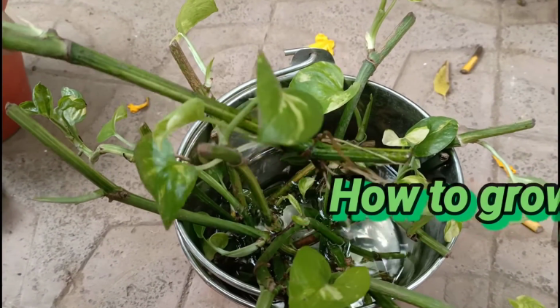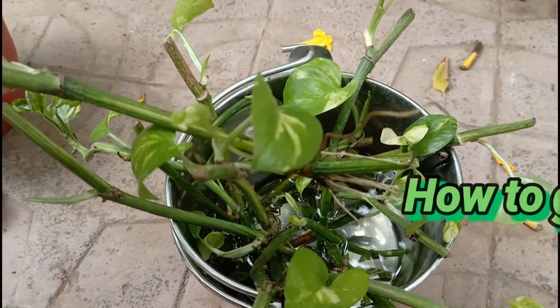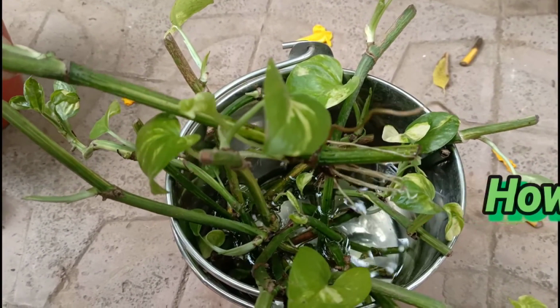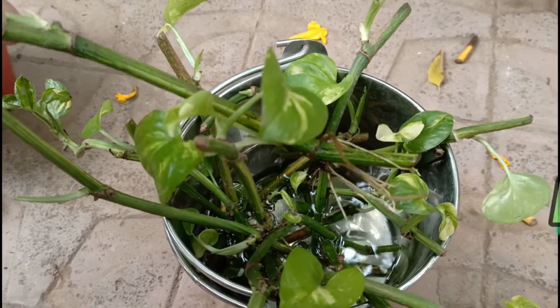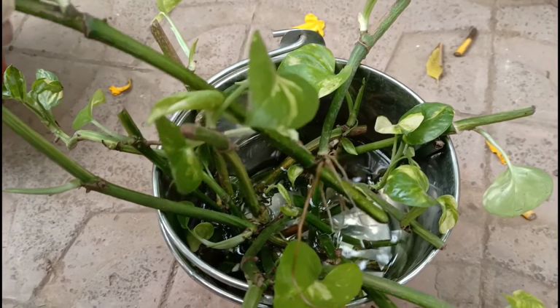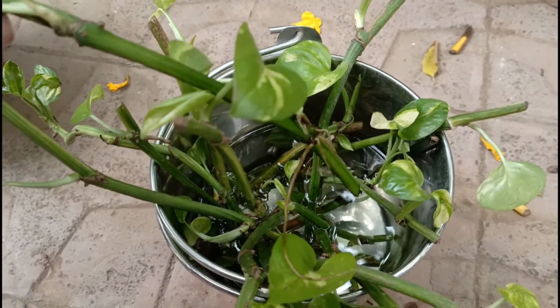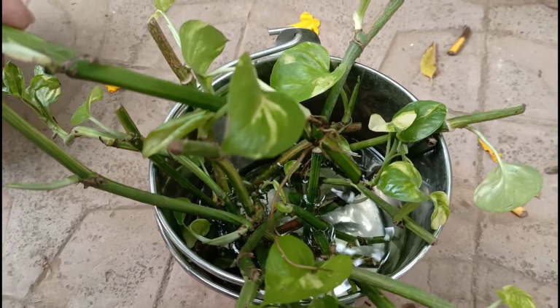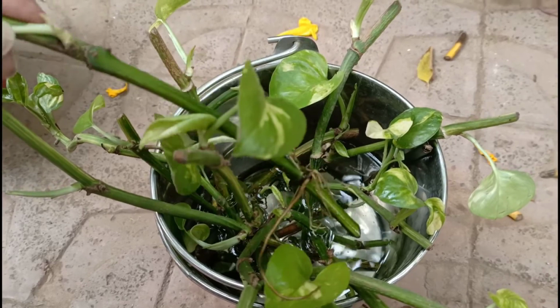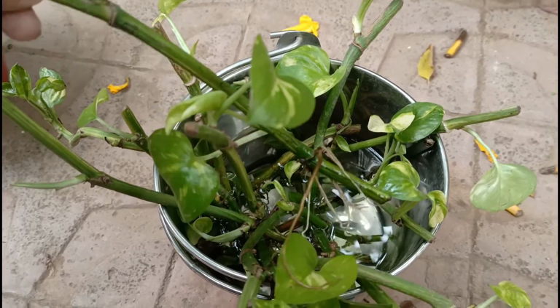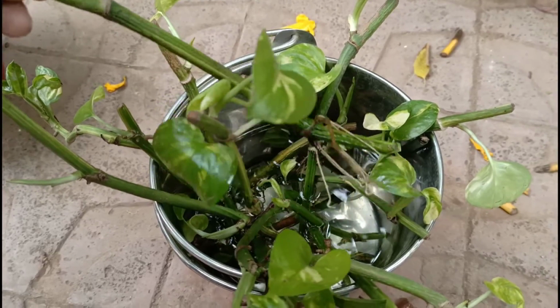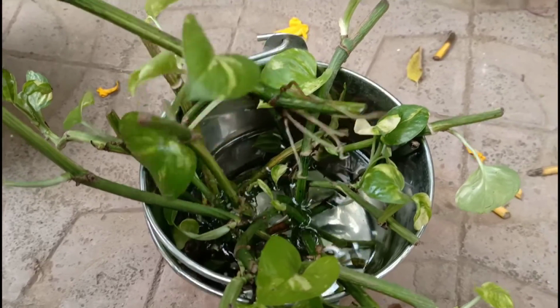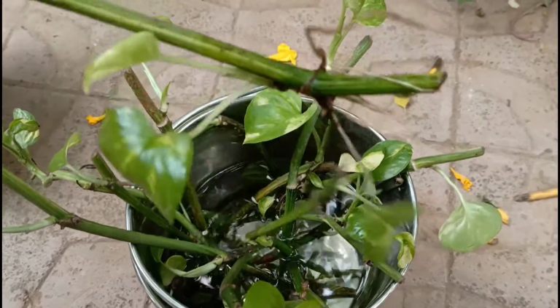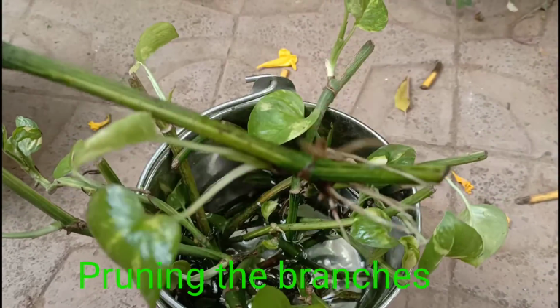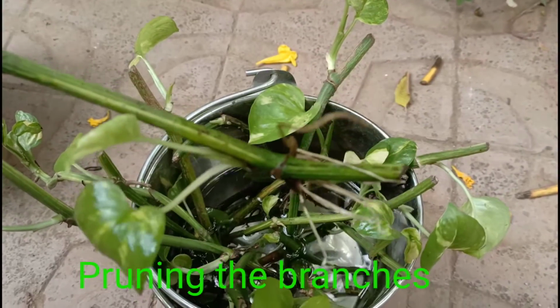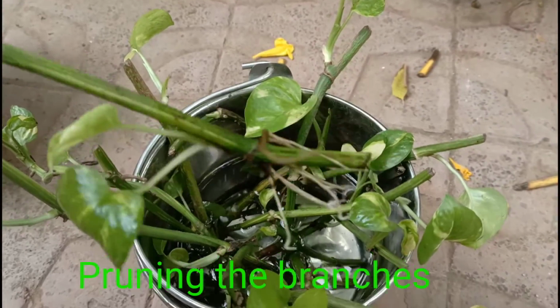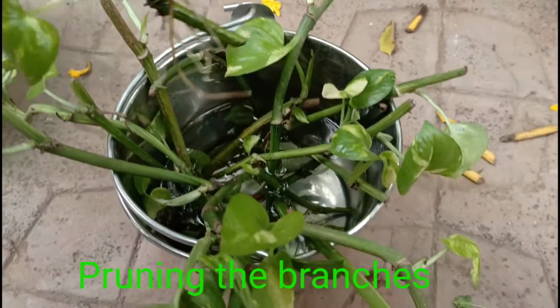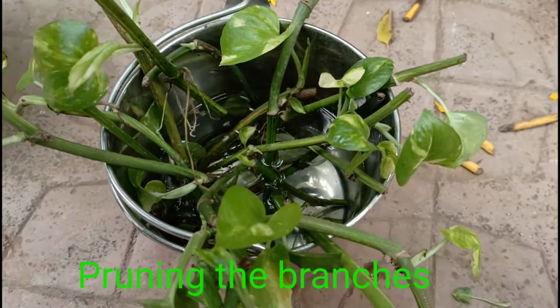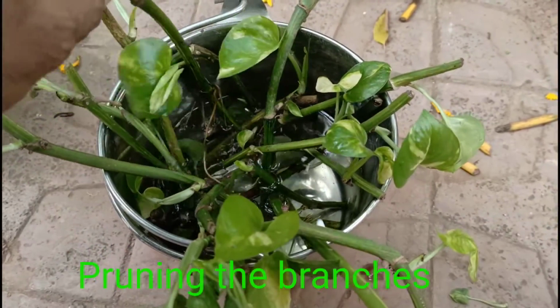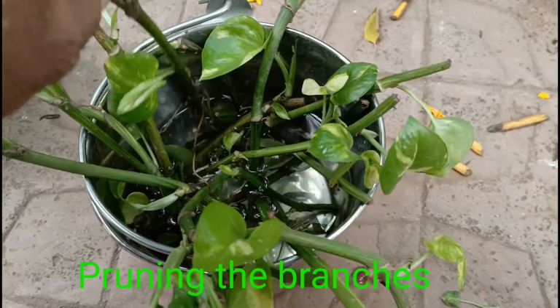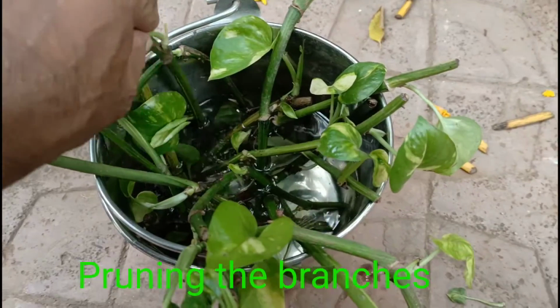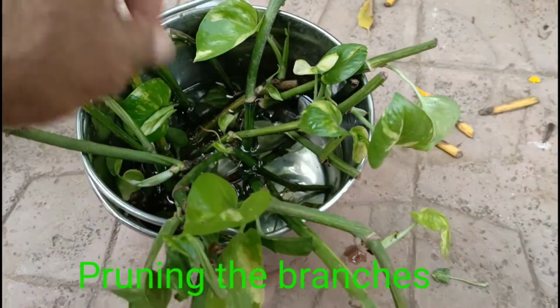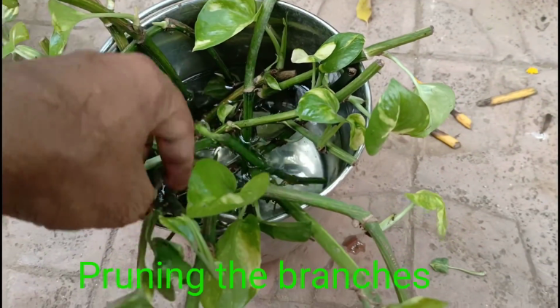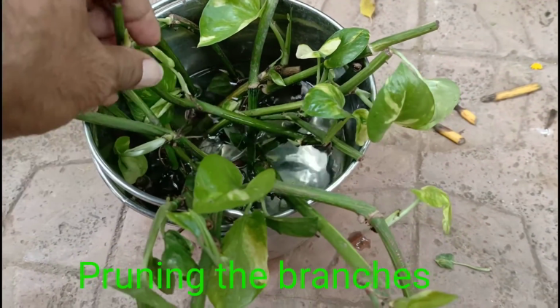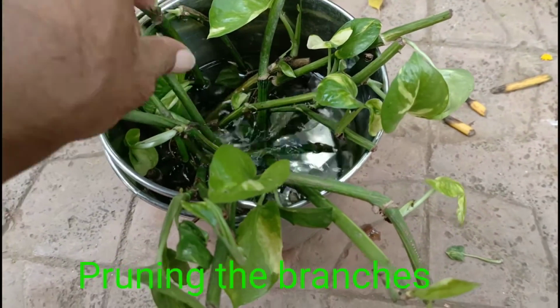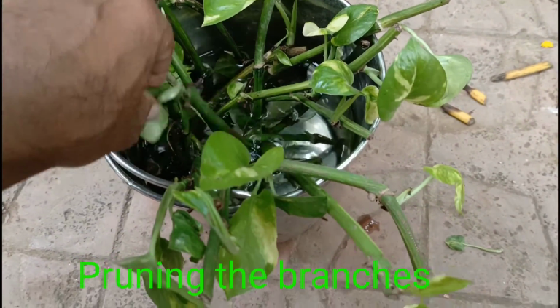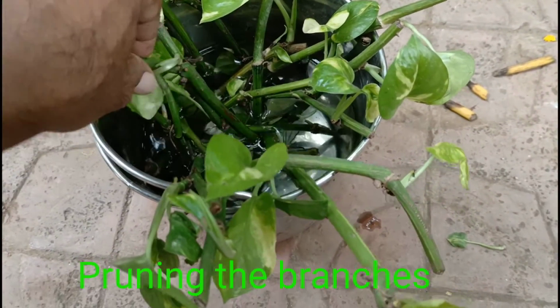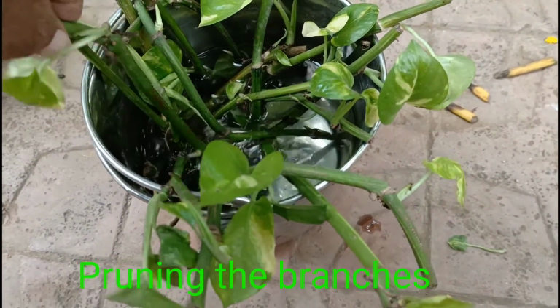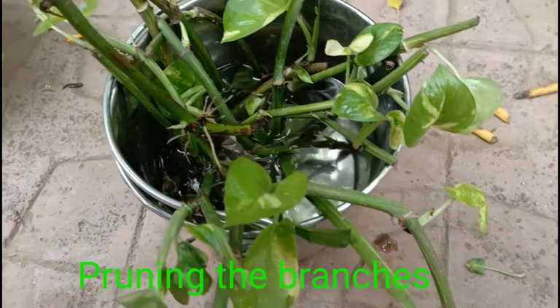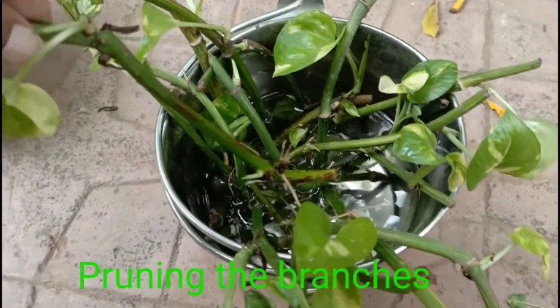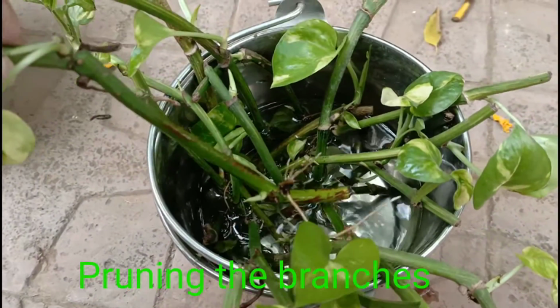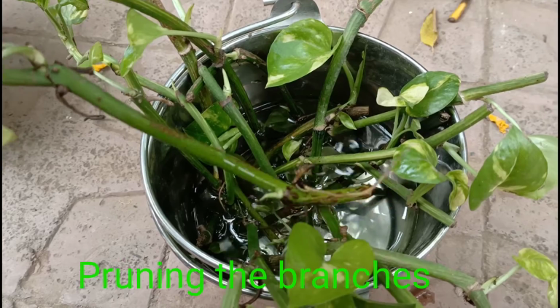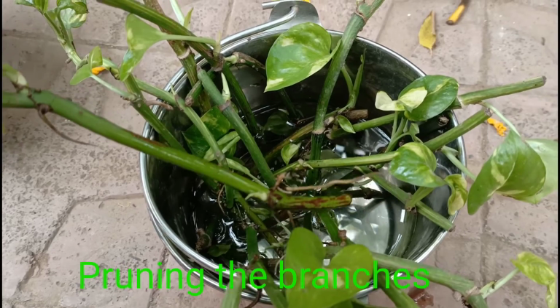After cutting the money plant, you can place it in a bottle of water for 10 to 15 days.